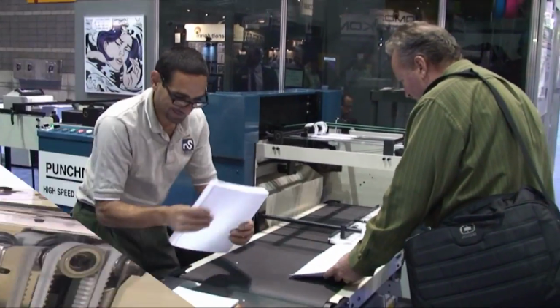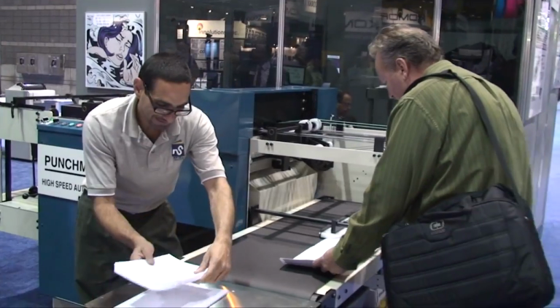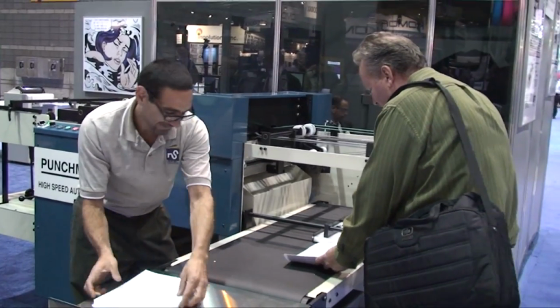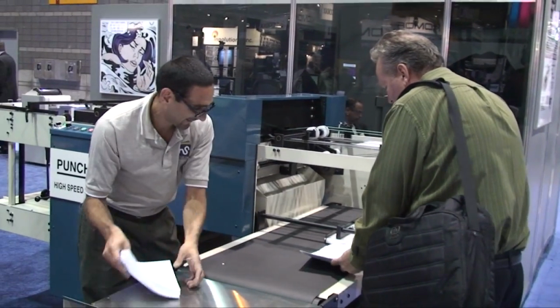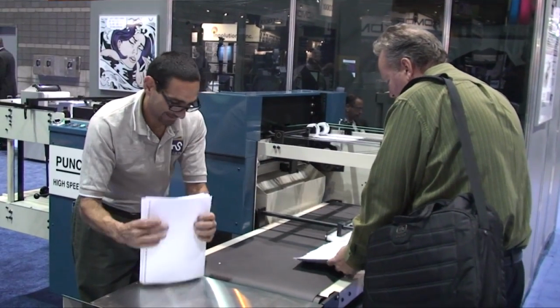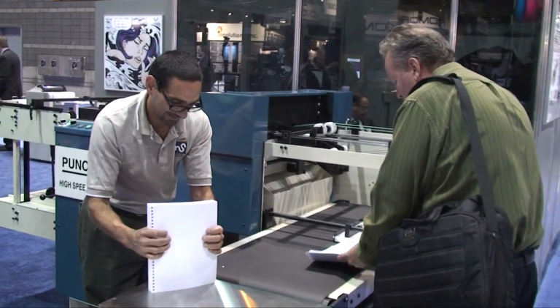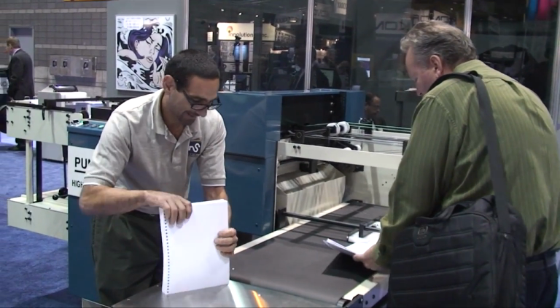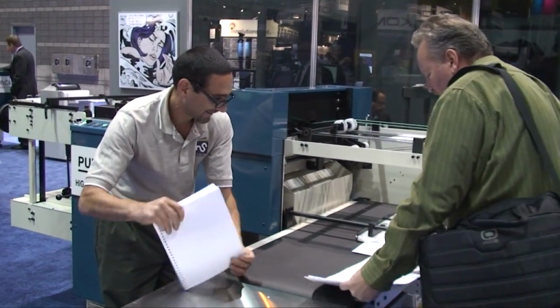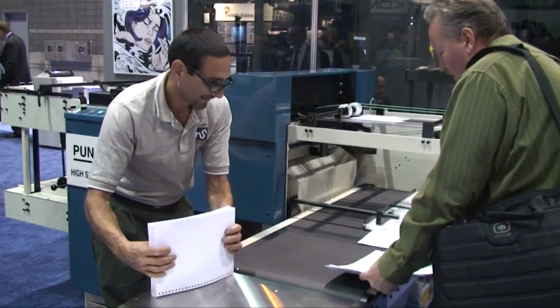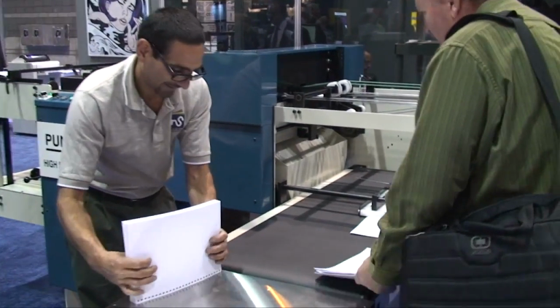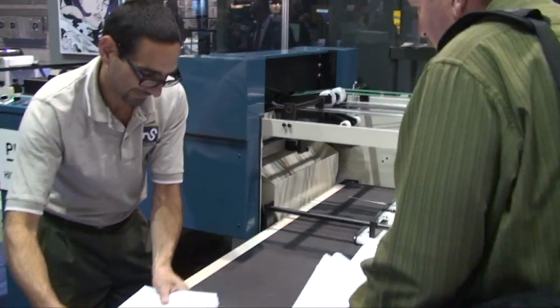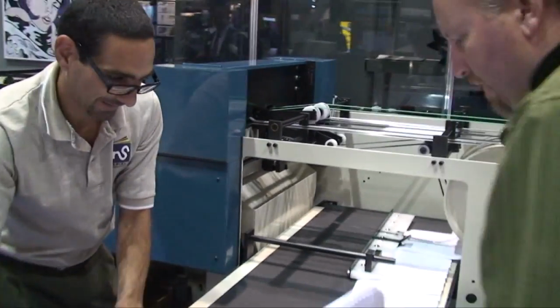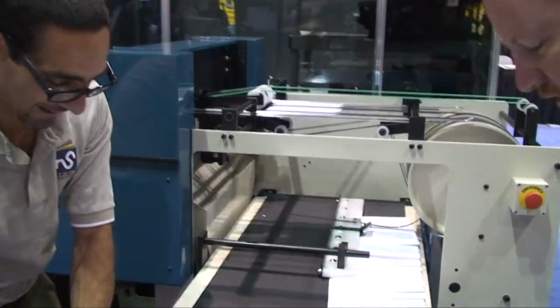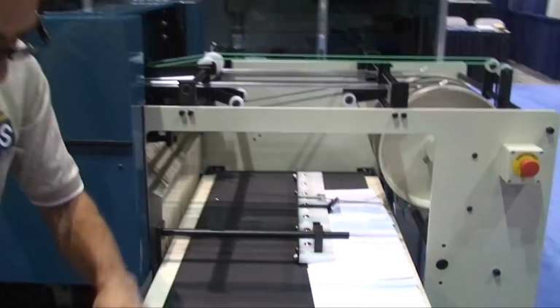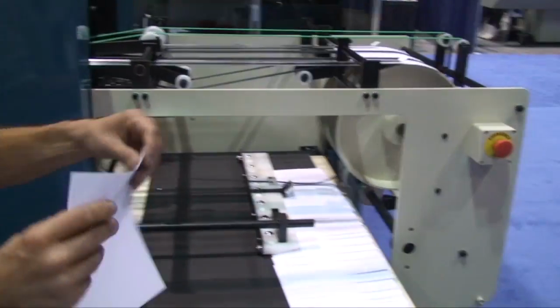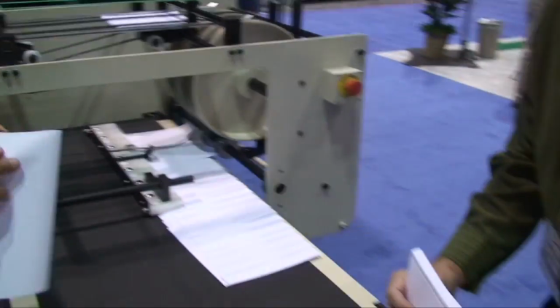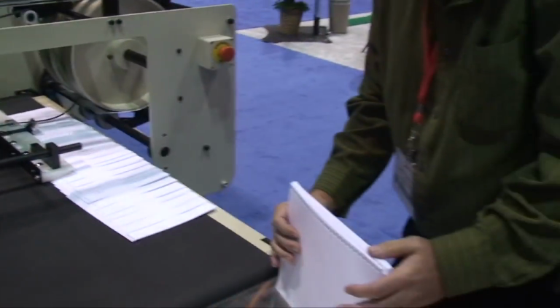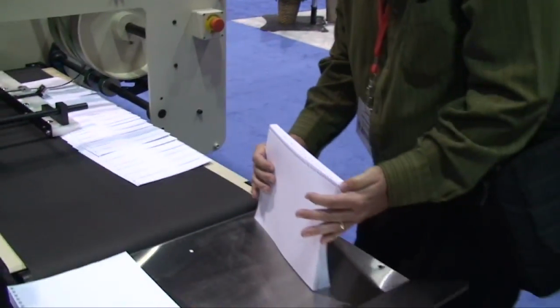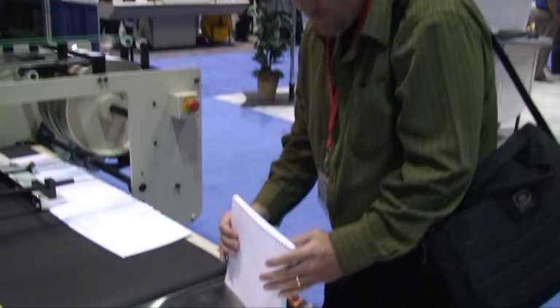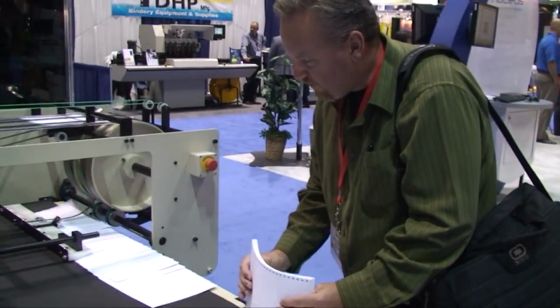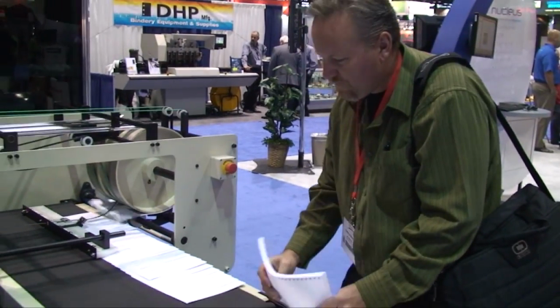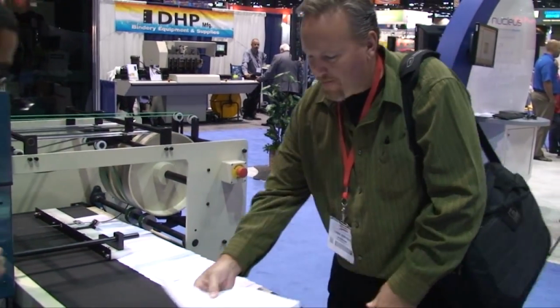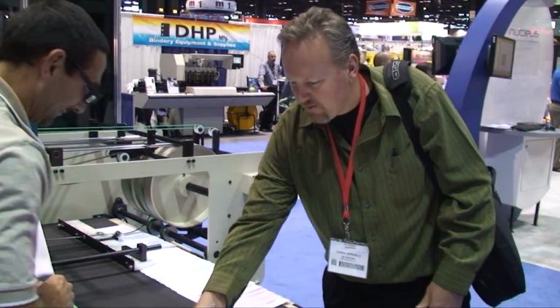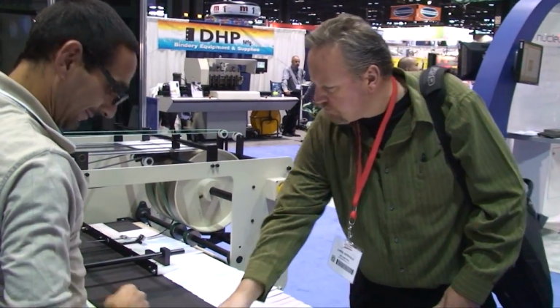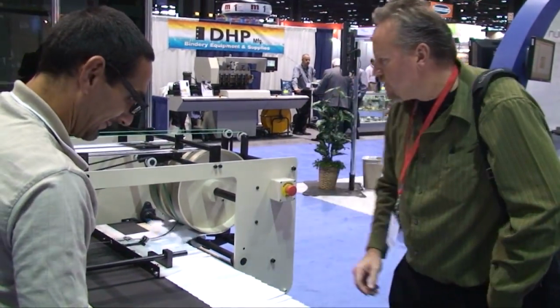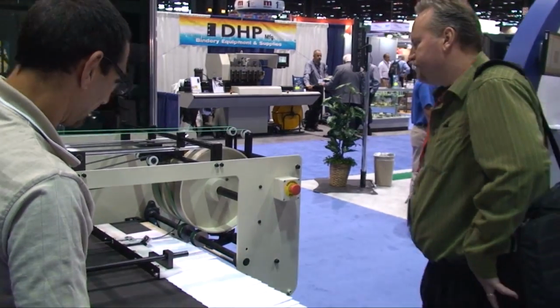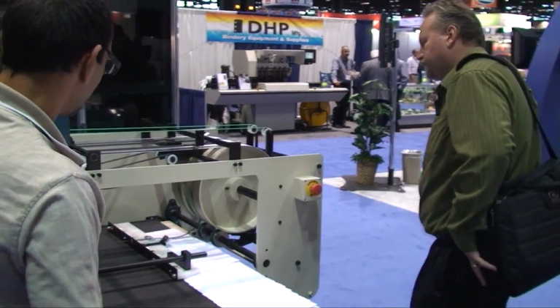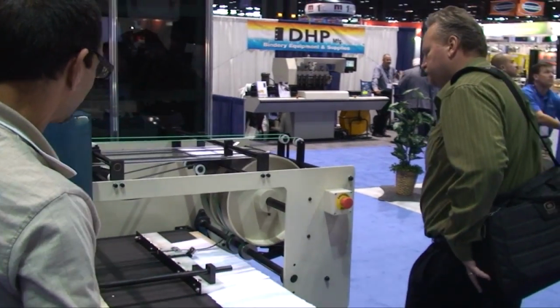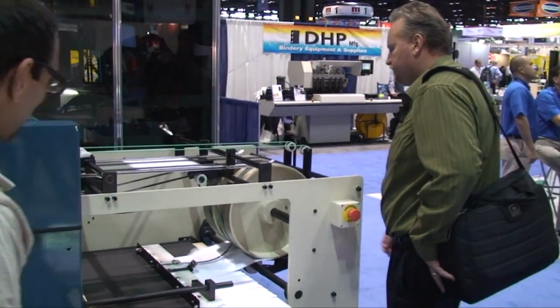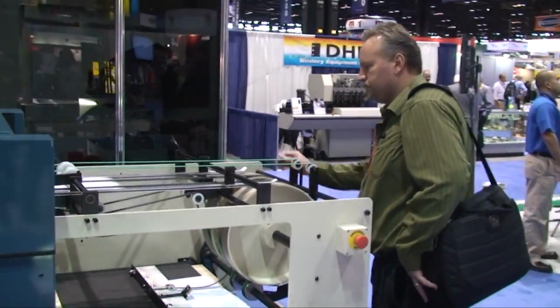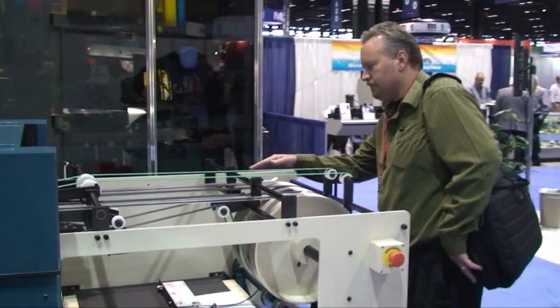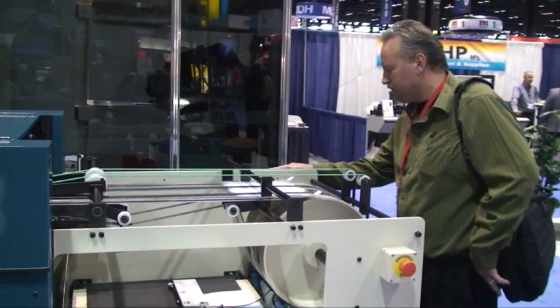The Sterling Punch Master is the most versatile punch on the market — punch any hole, any shape, anywhere on the sheet from onion skin to chipboard. Punch hole patterns as well as windows, slots, or patterns that are die-cut at much faster speeds.